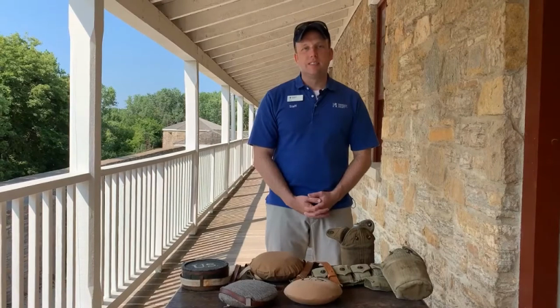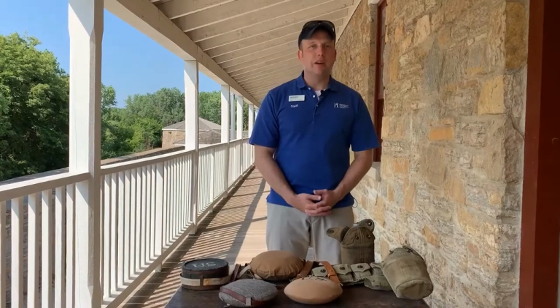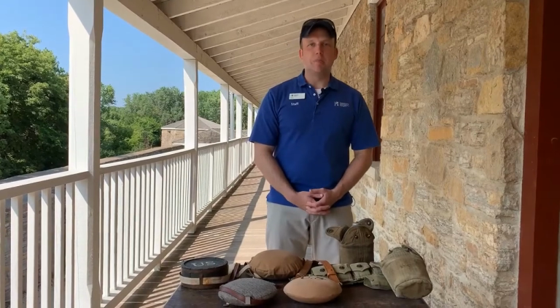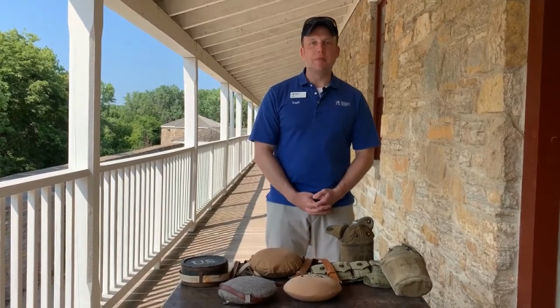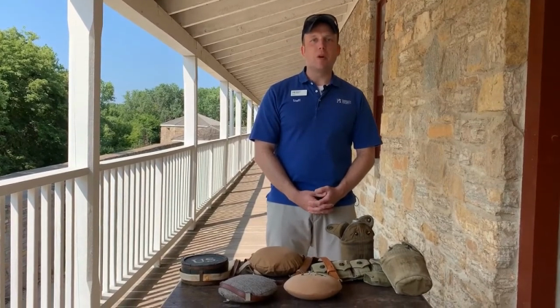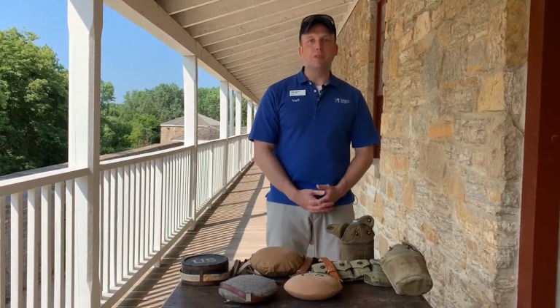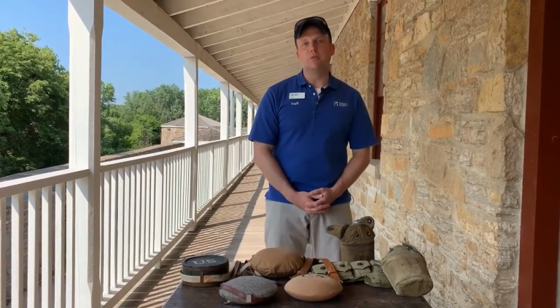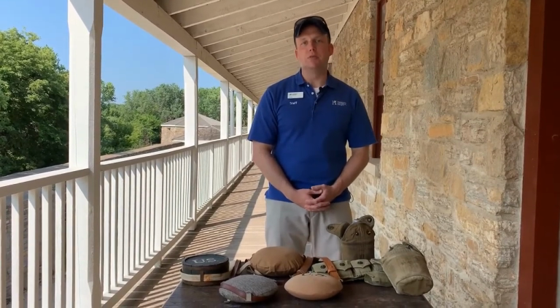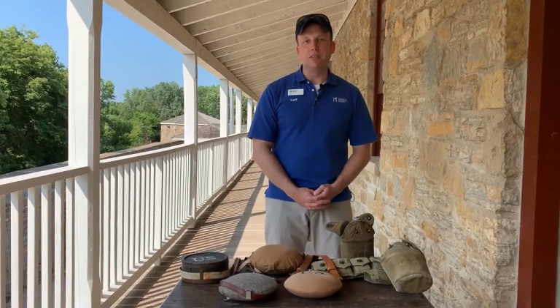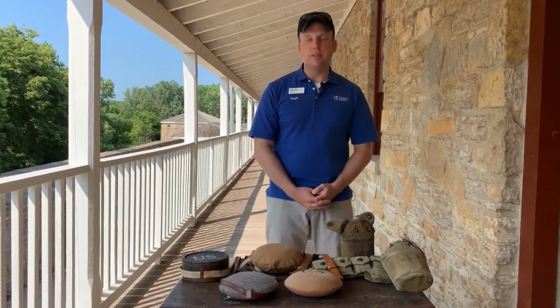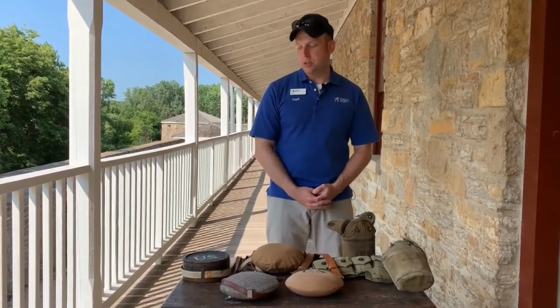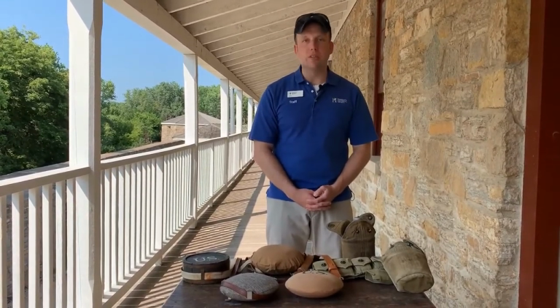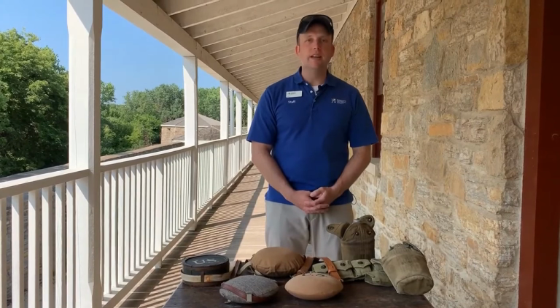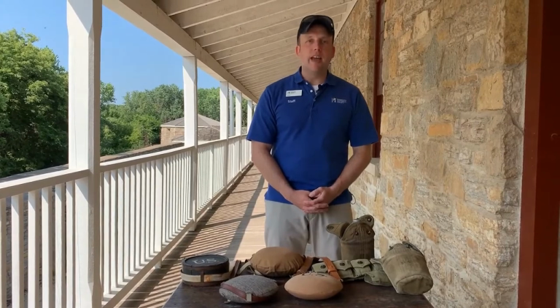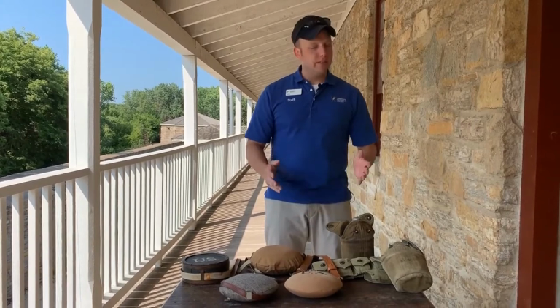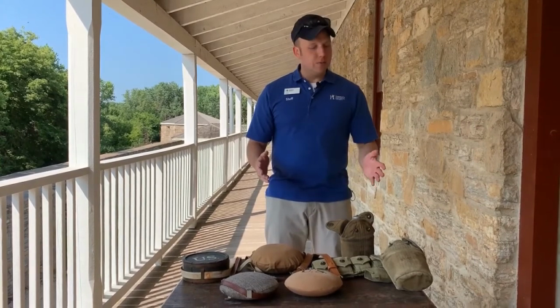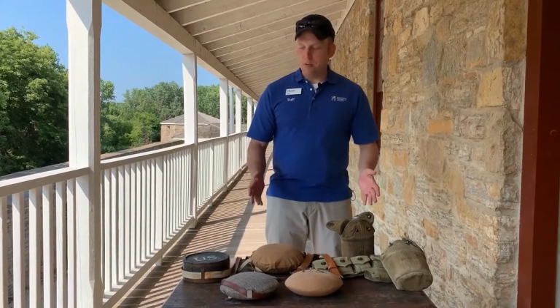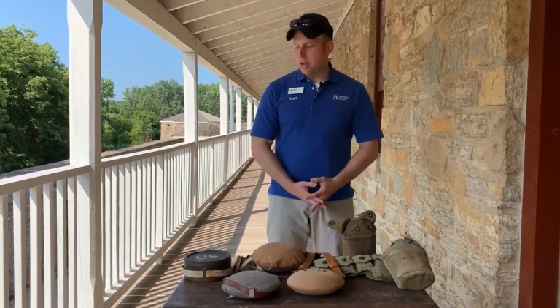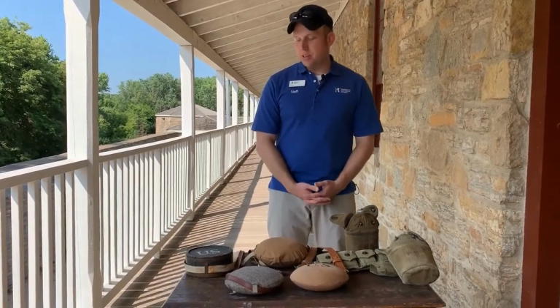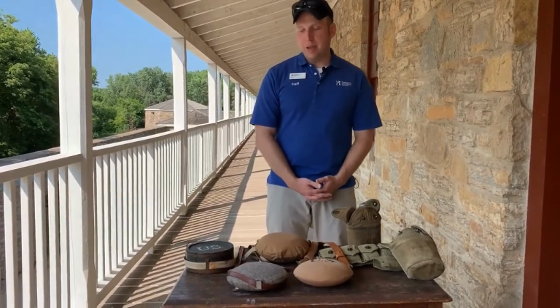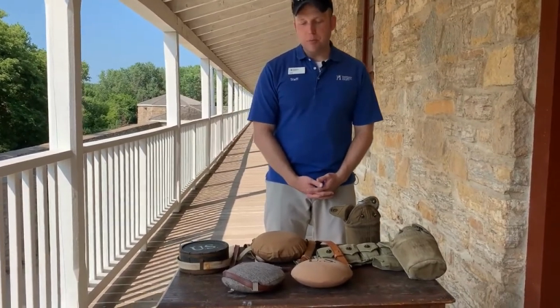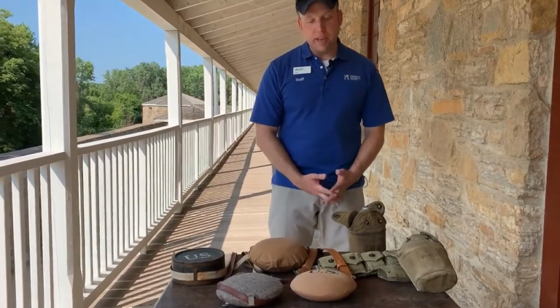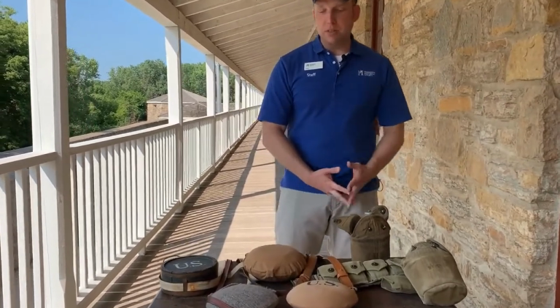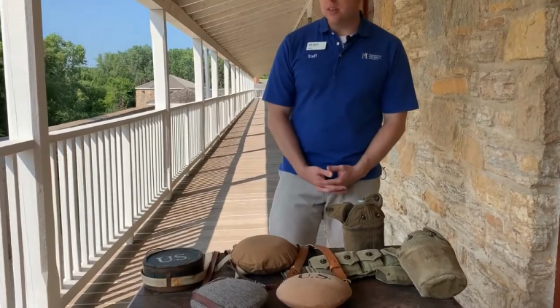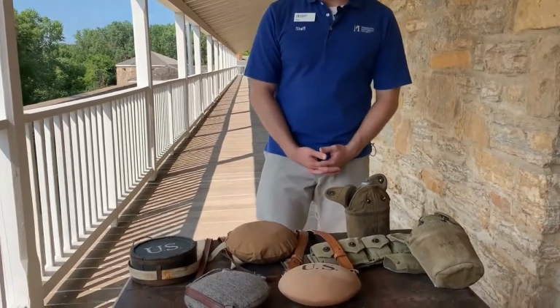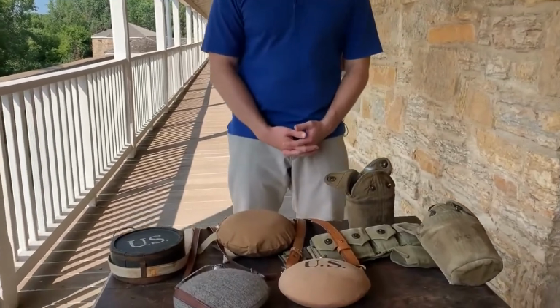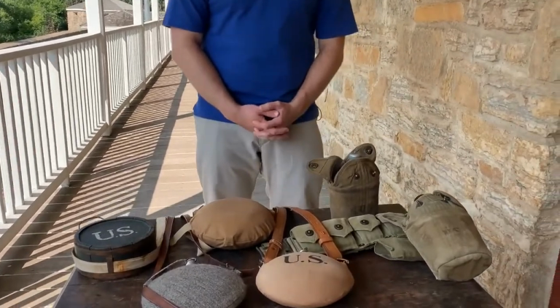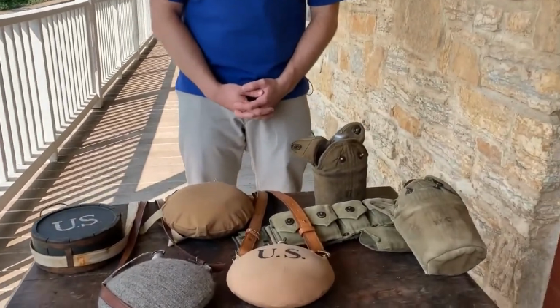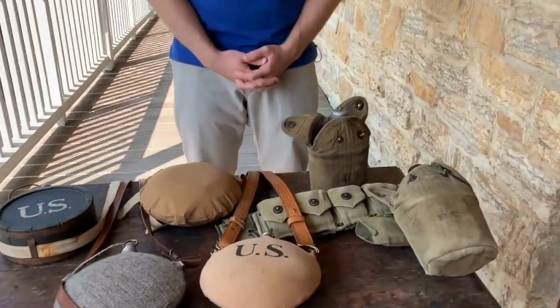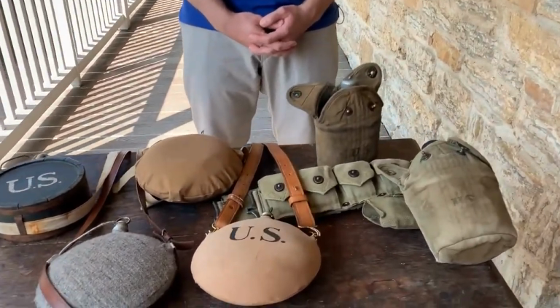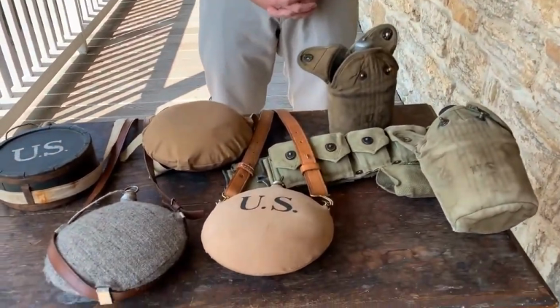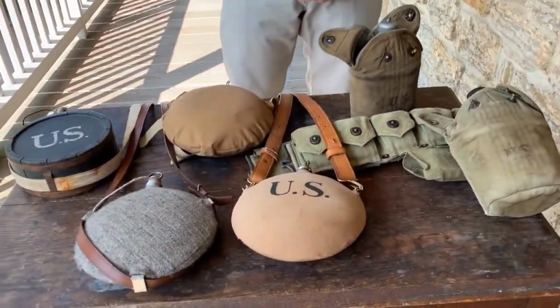Hi, my name is Chris Belland. I'm the Program and Outreach Manager for Veterans Relations here at Historic Fort Snelling, and what I have in front of me on the table are examples, reproductions and originals of U.S. Army canteens and how soldiers carried water over the years.